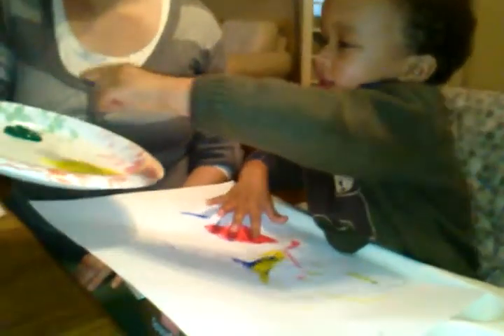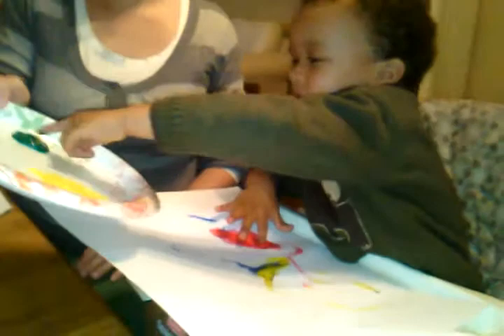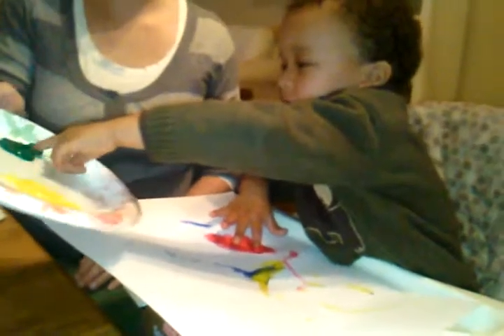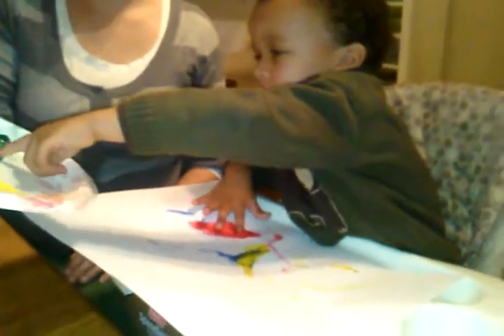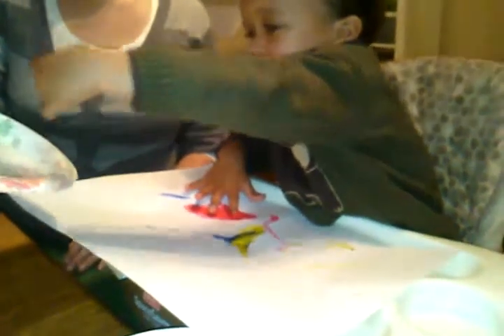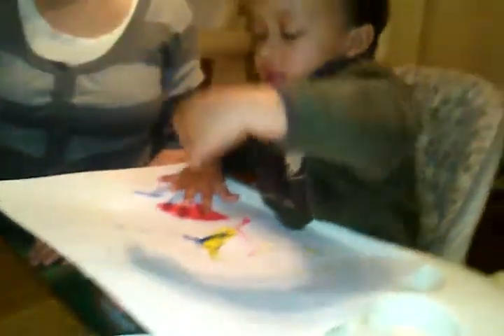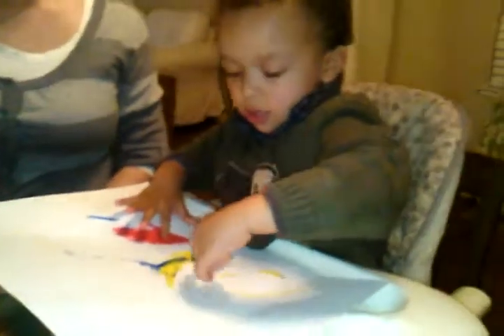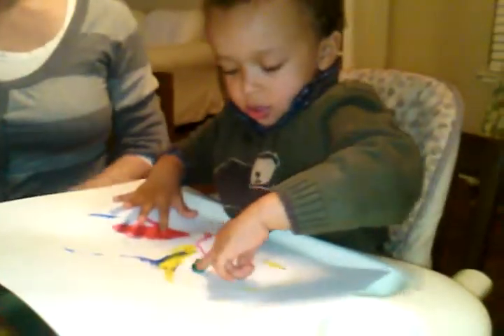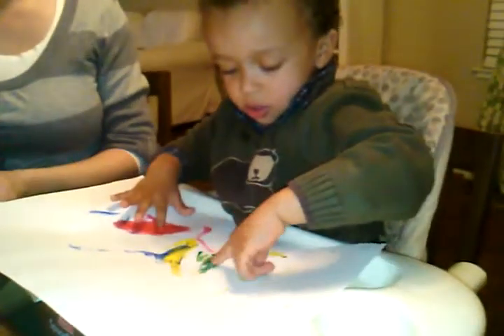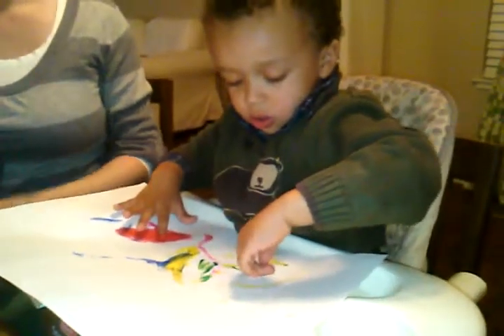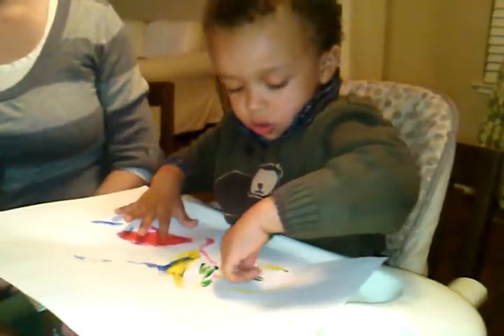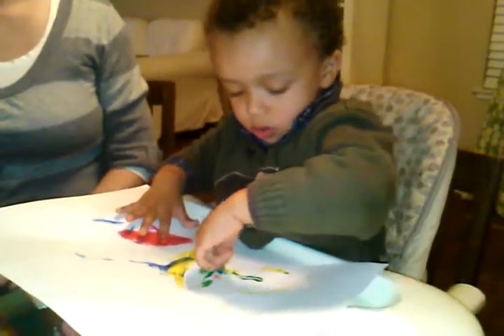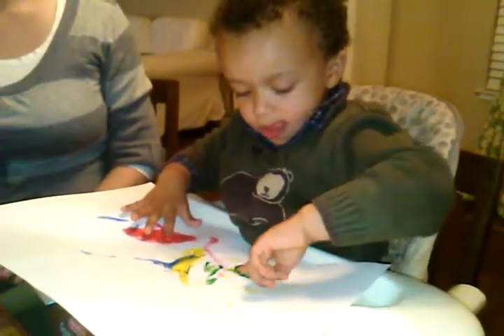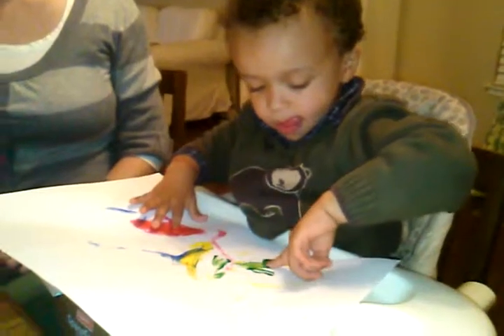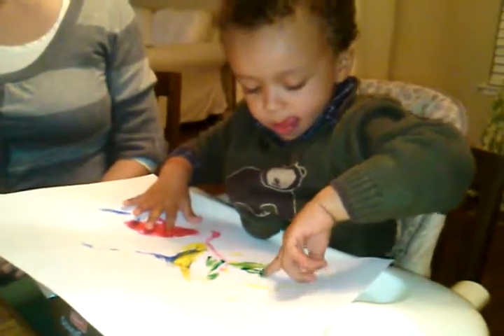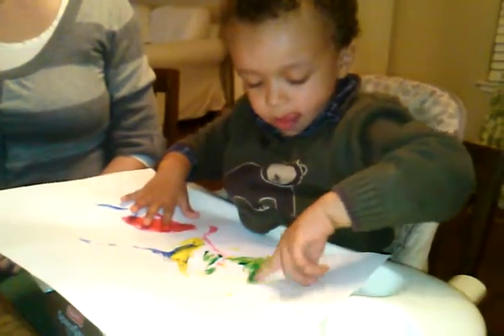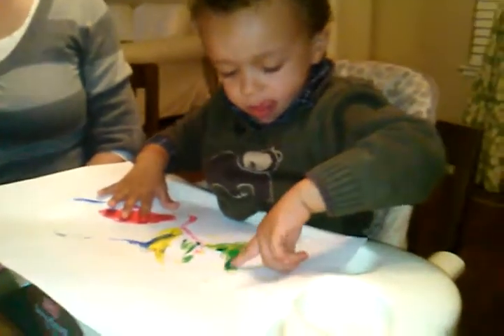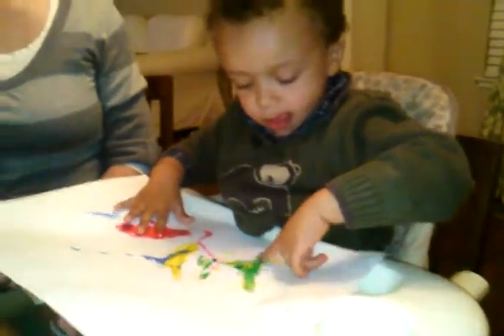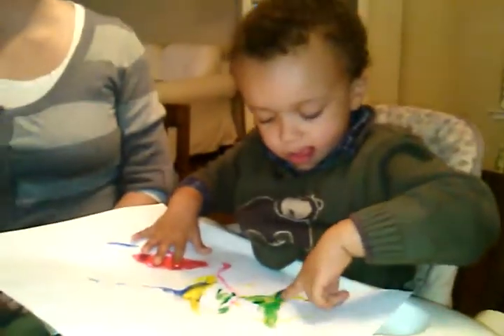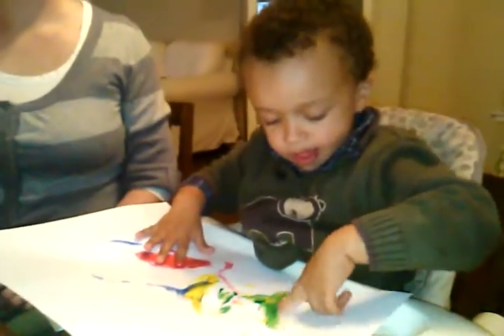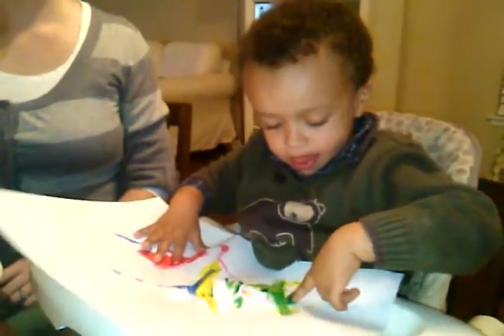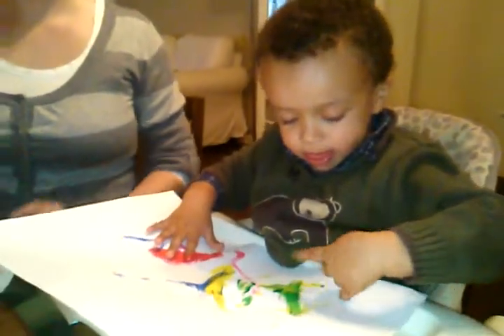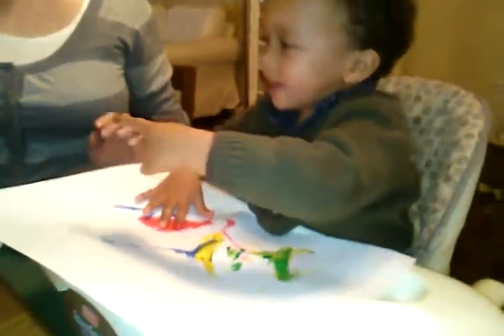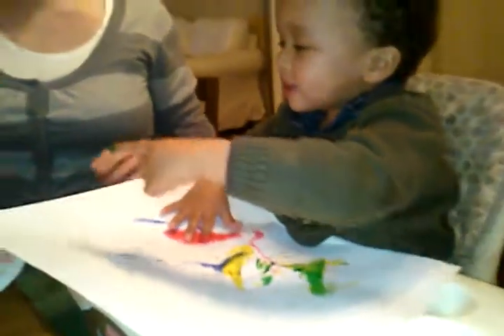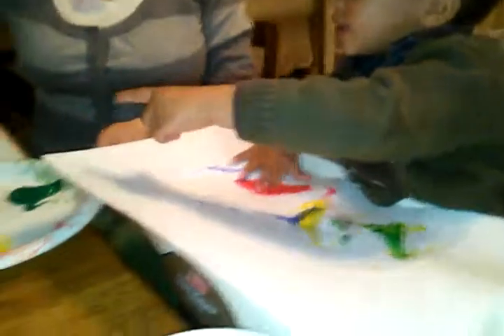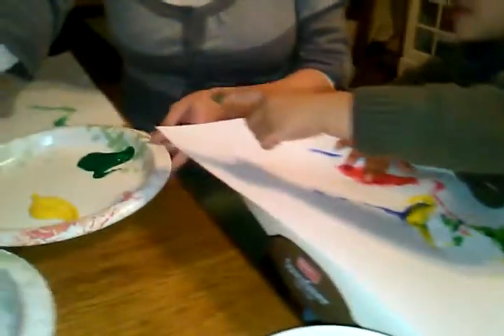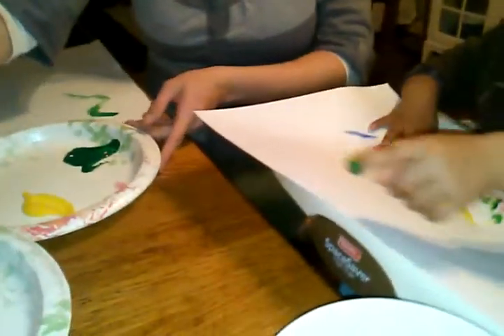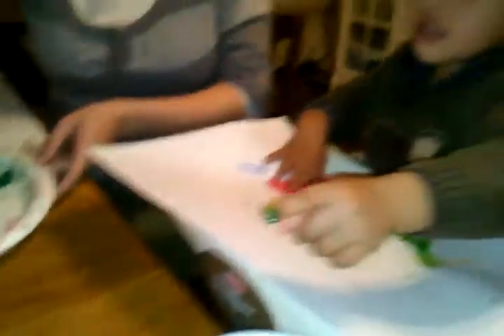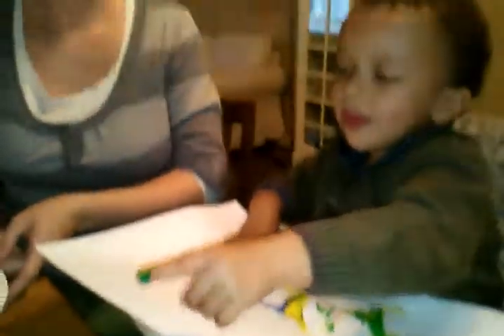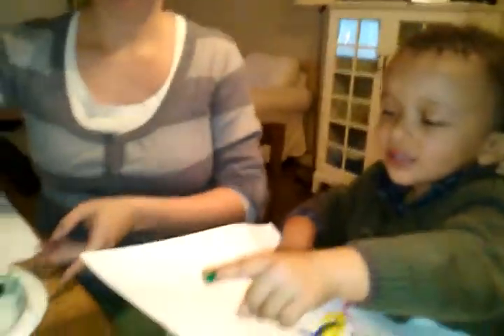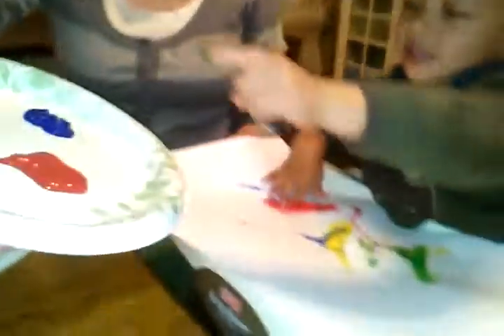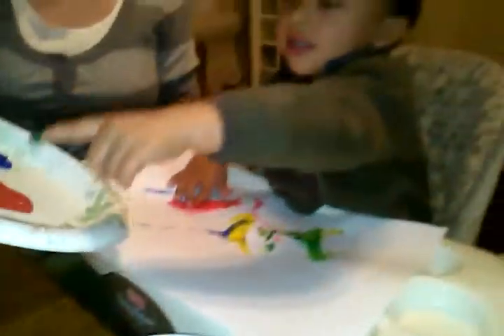Alright. Oh, you're going for the green, isn't it? Alright, what color do you want? That one! What color? What color is that?